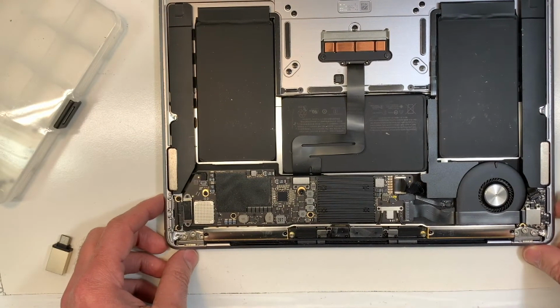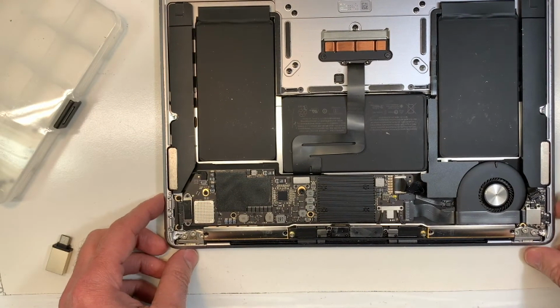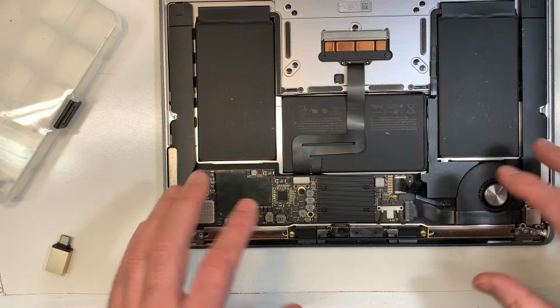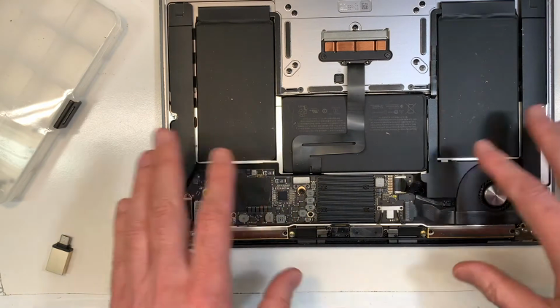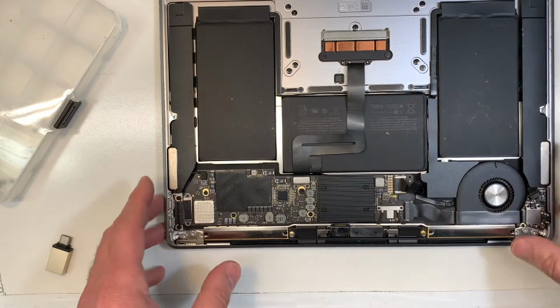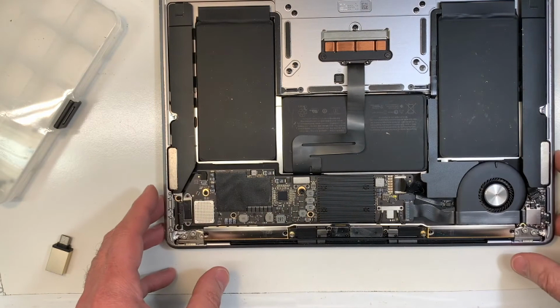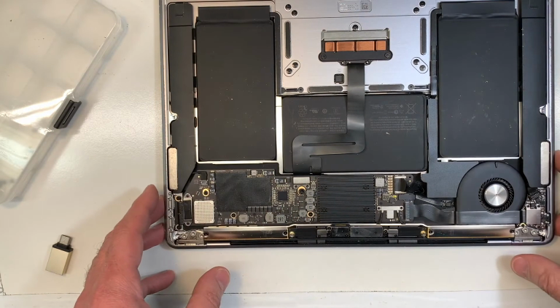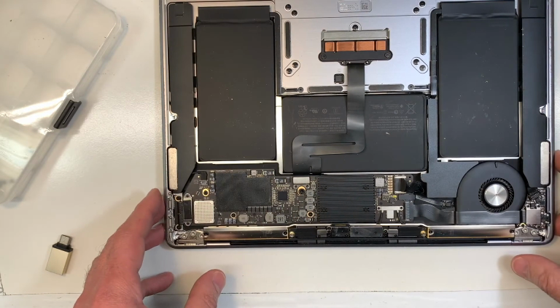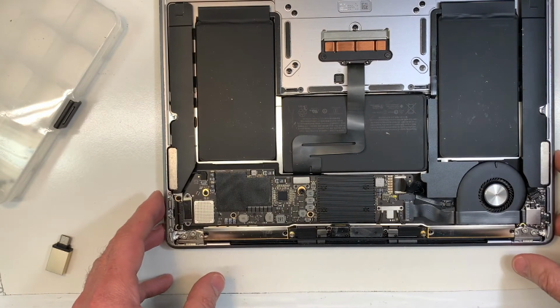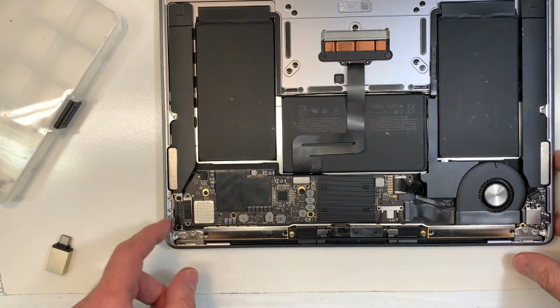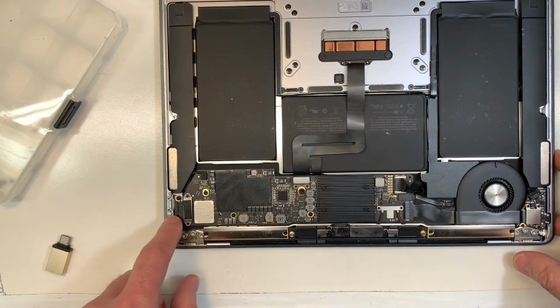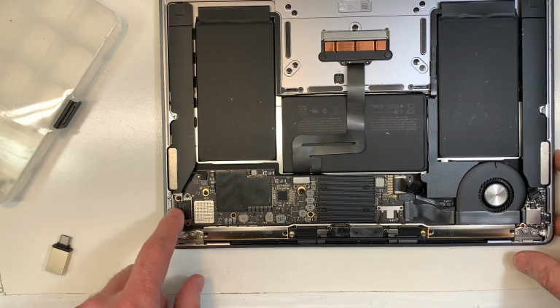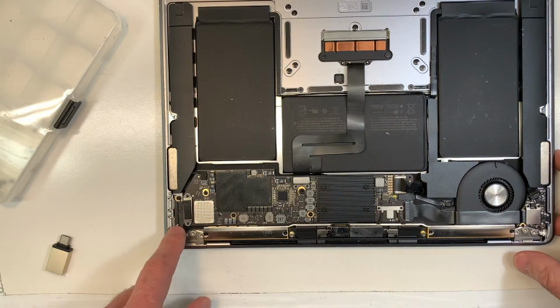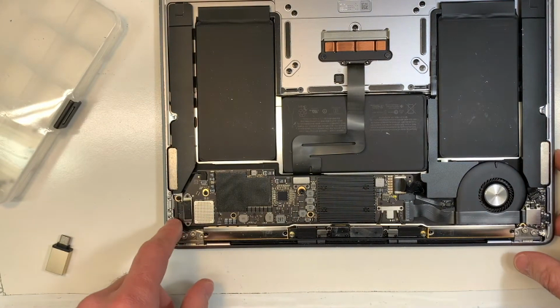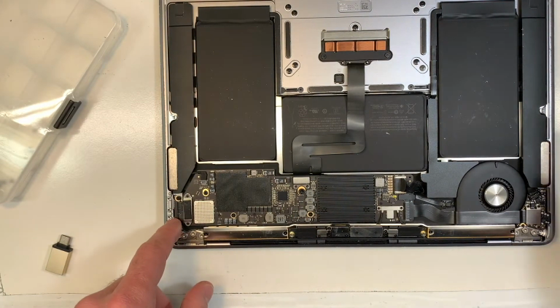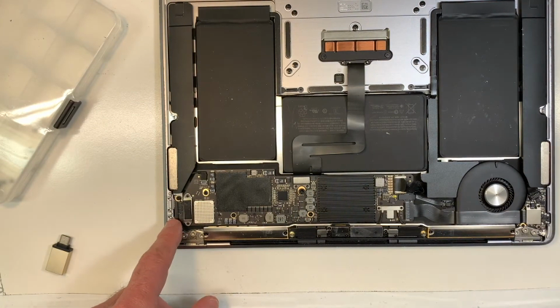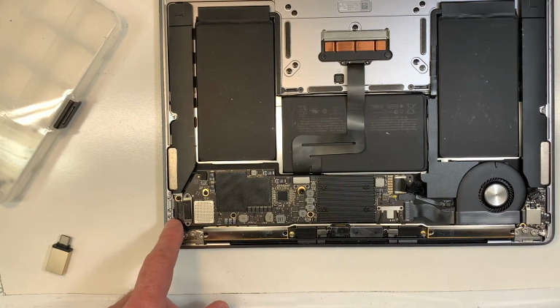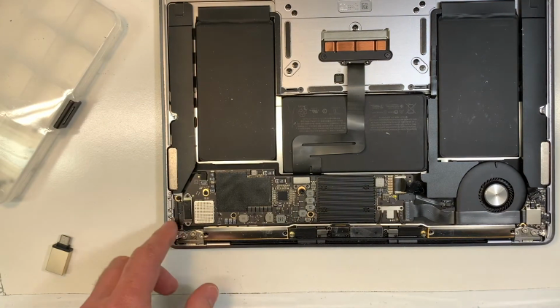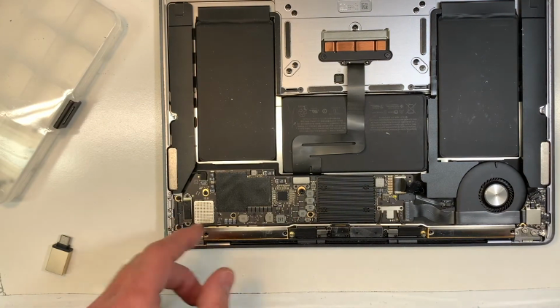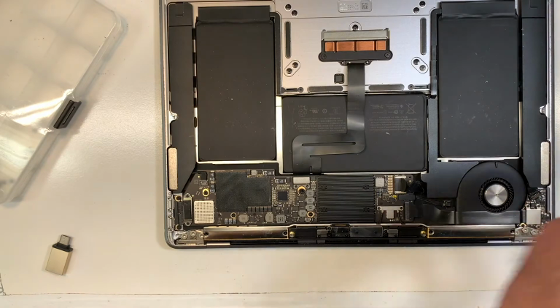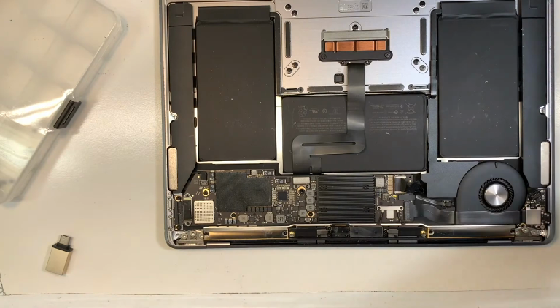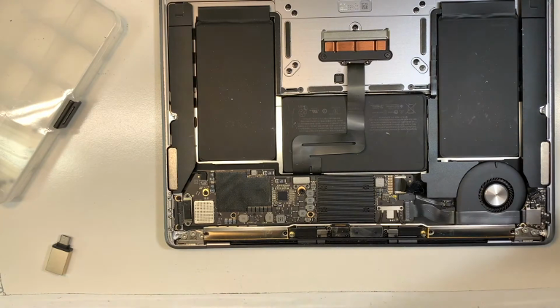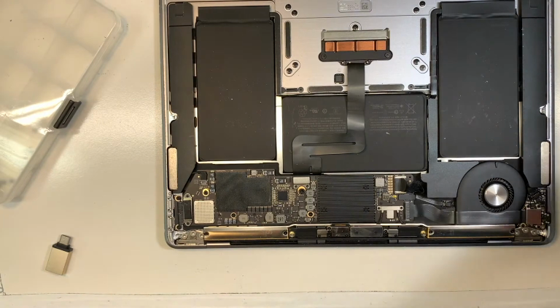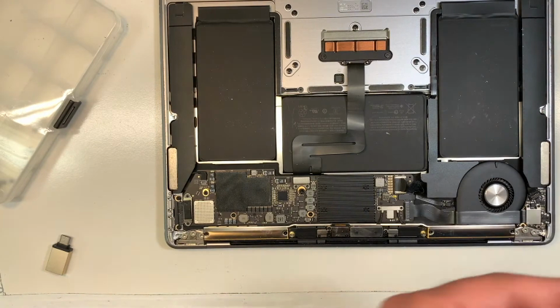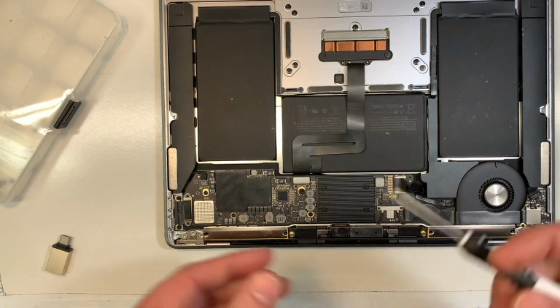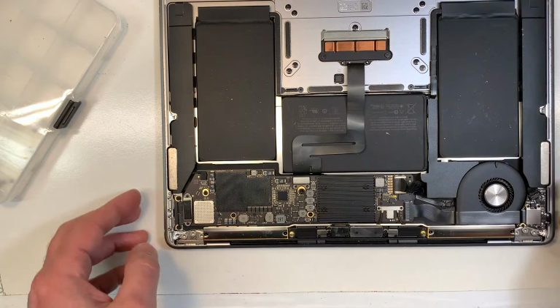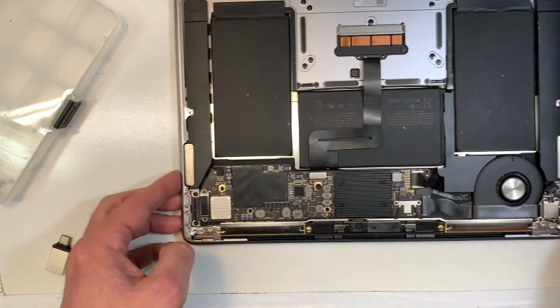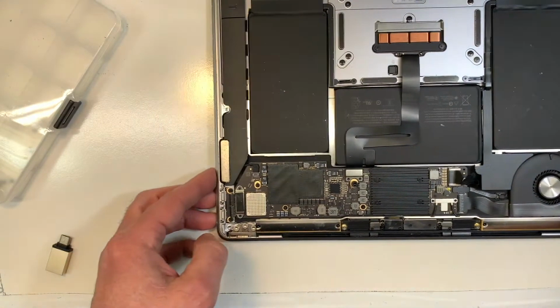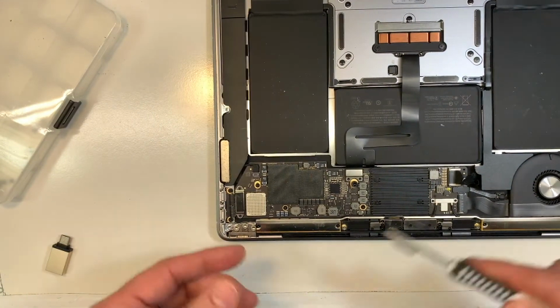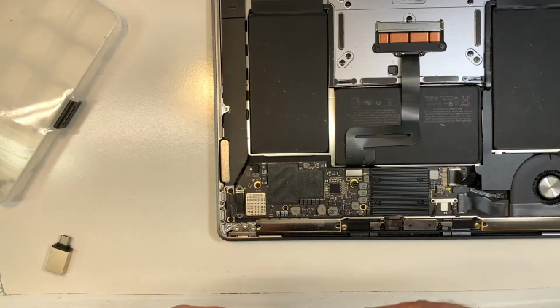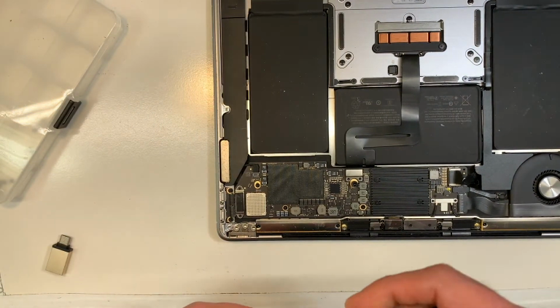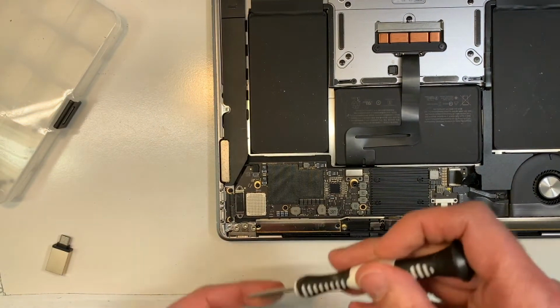As mentioned, this MacBook has no problem except for the USB-C port. So I'm going to show you how to replace it or remove it. It's not that difficult, really.